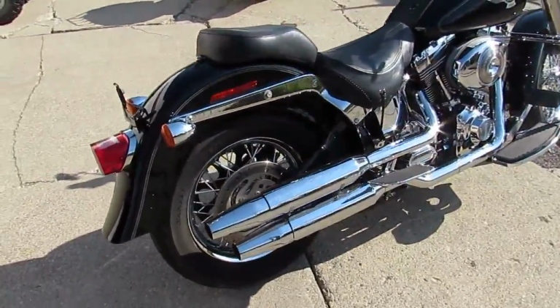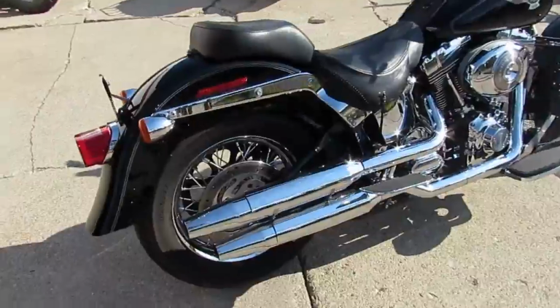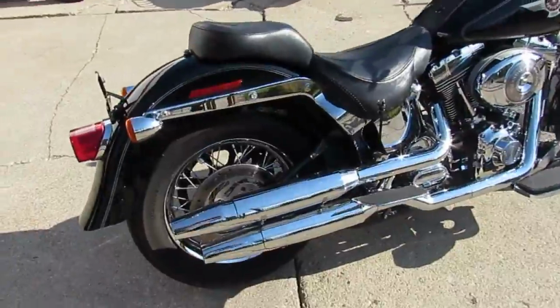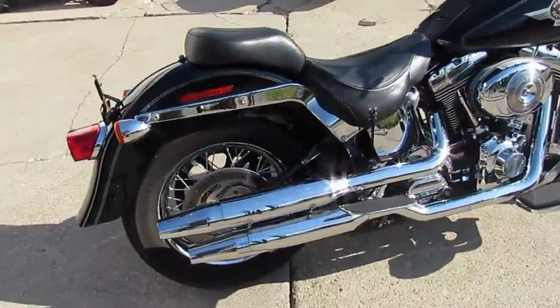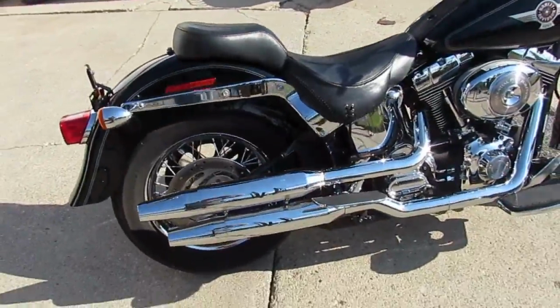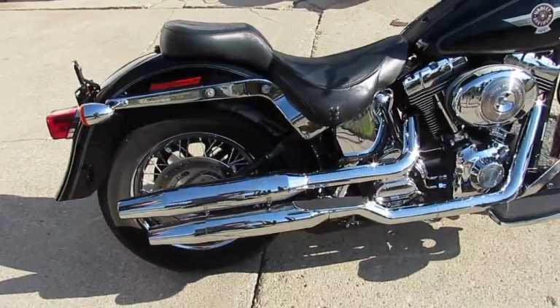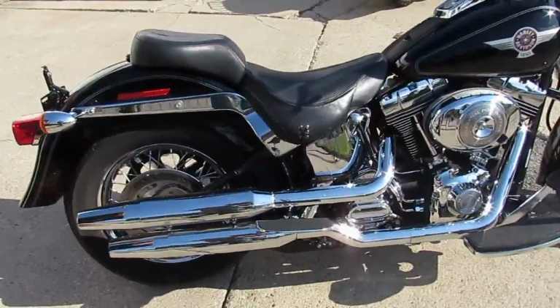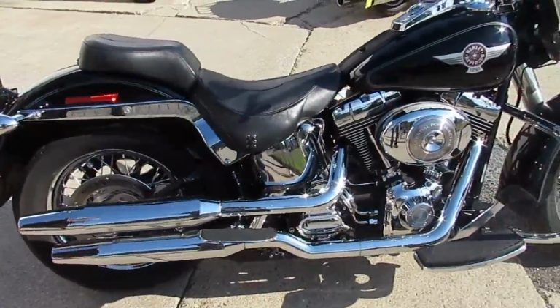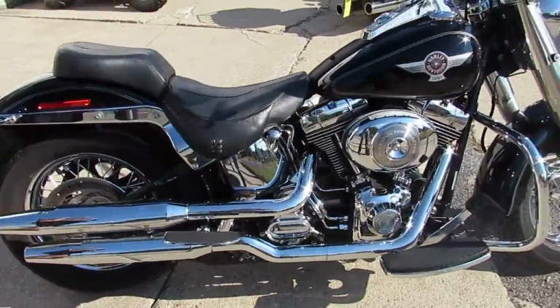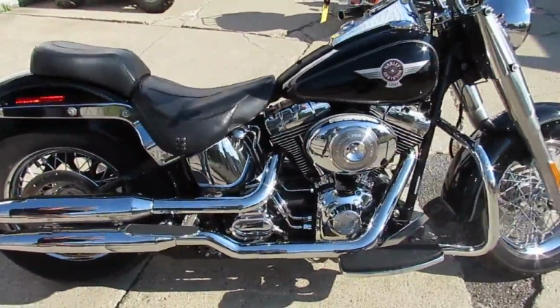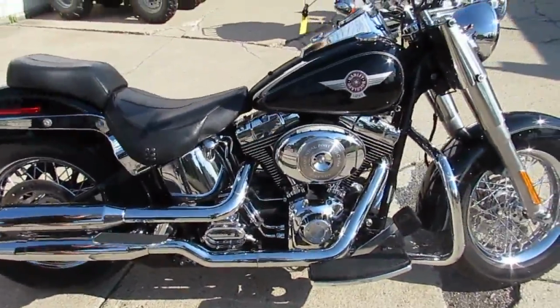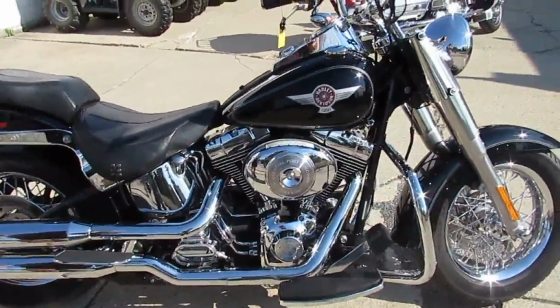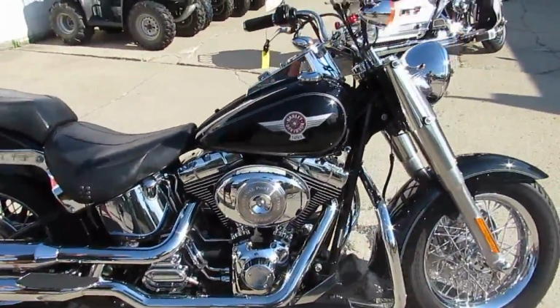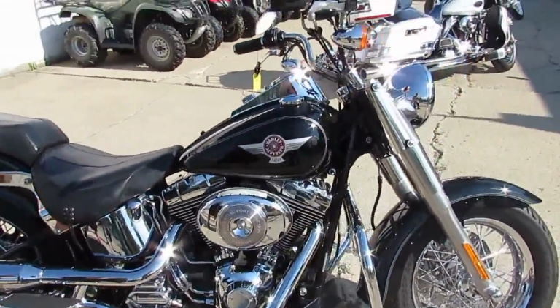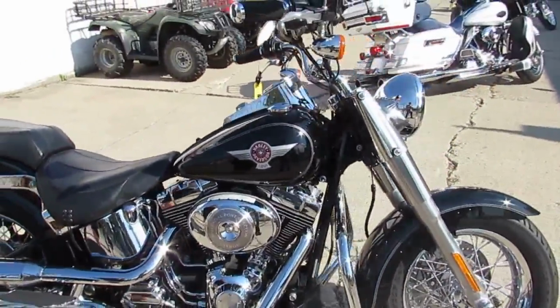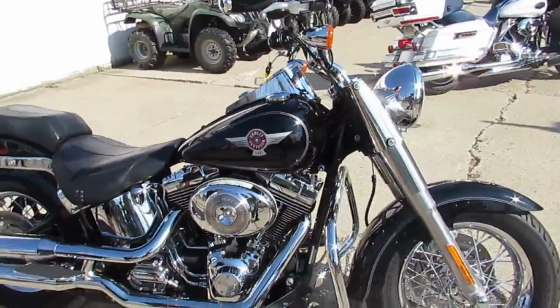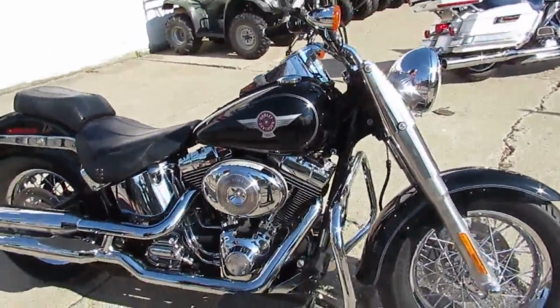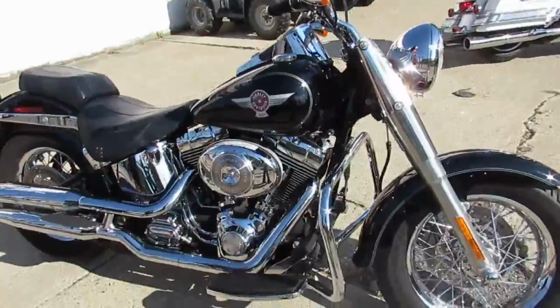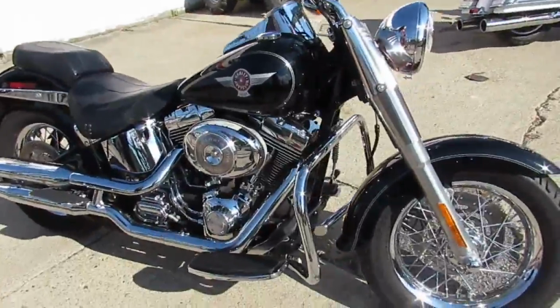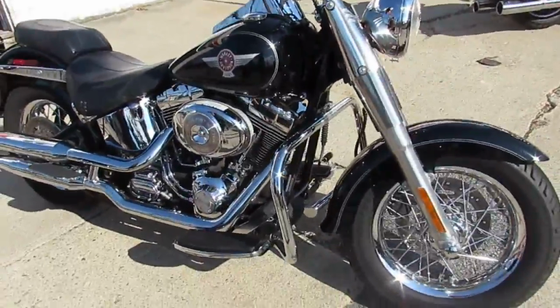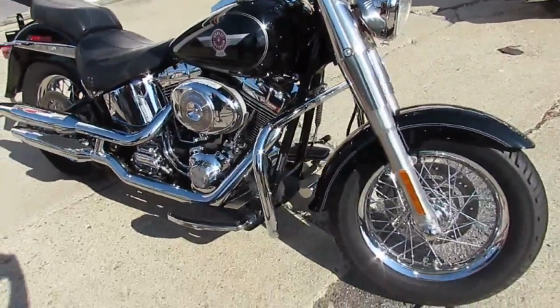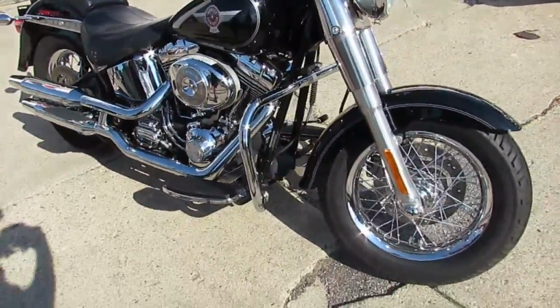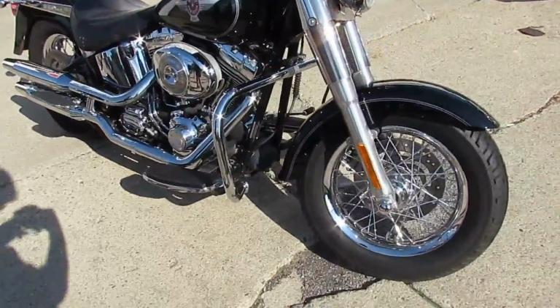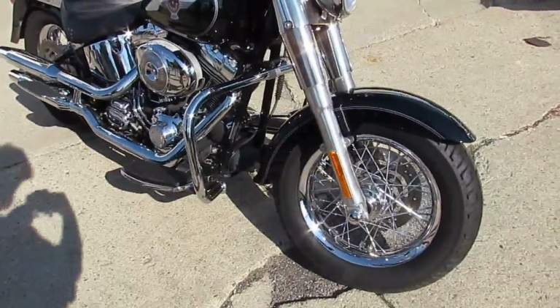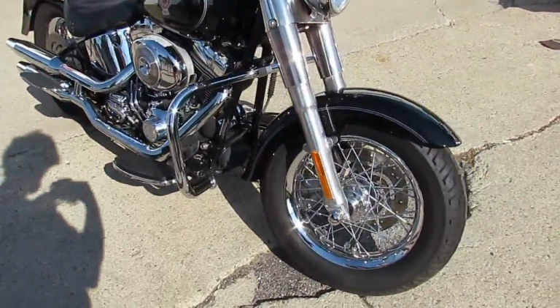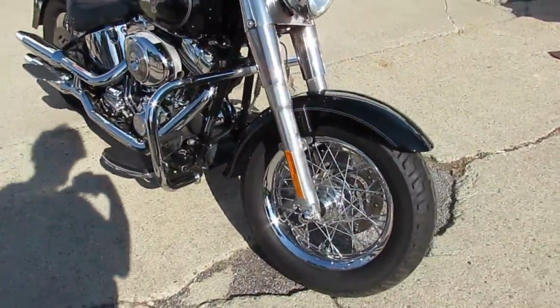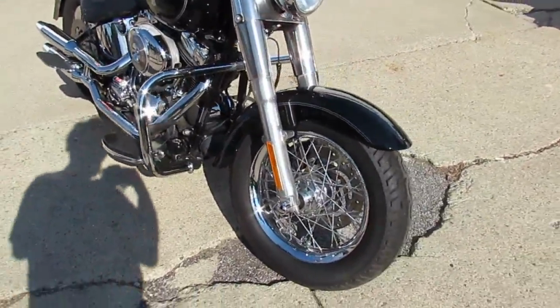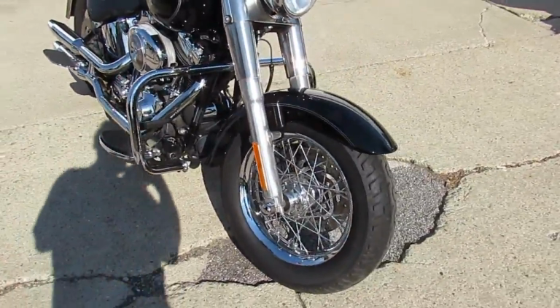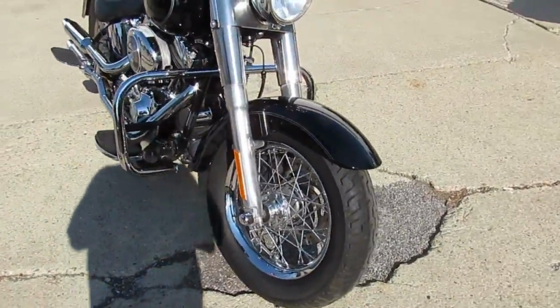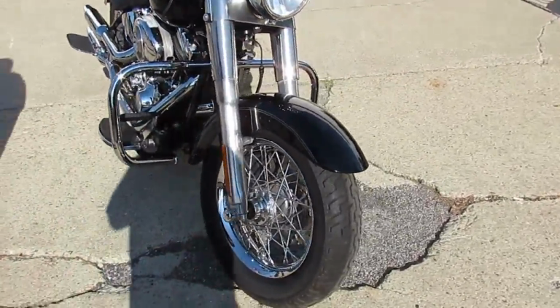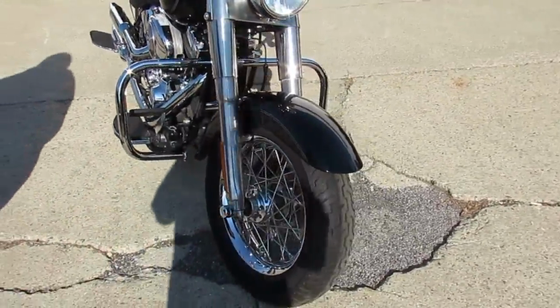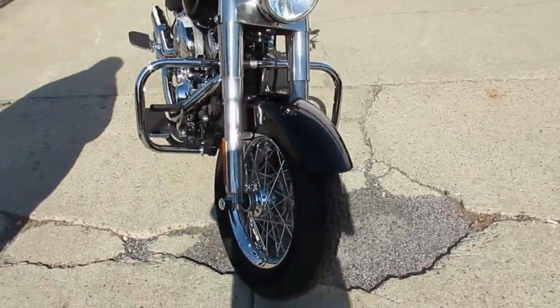Today I'm going to show you the 2006 Harley Fatboy for sale. This one's in vivid black paint, tons of chrome, highway bars, chrome laced wheels, runs strong, needs nothing guys — it's a great bike.